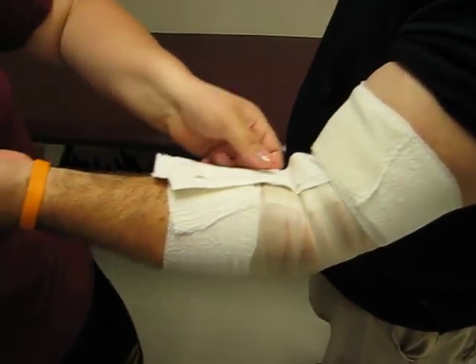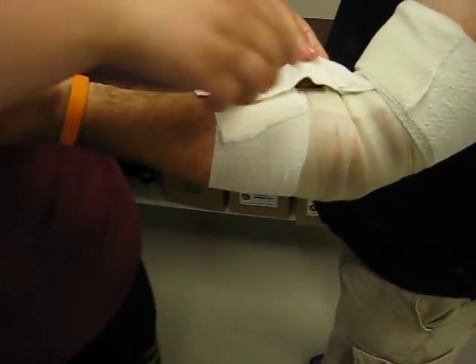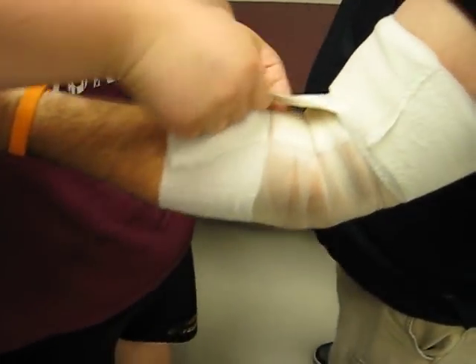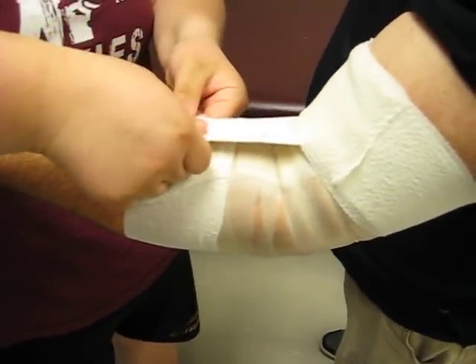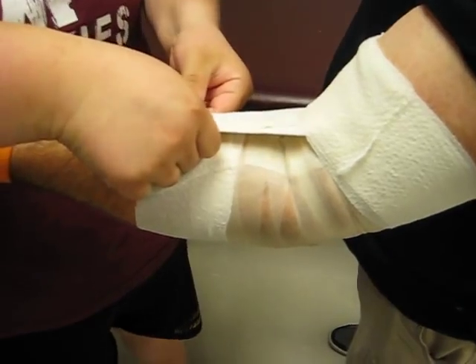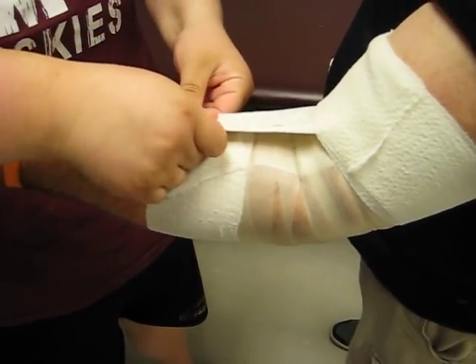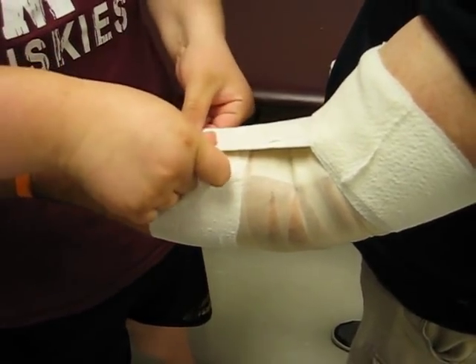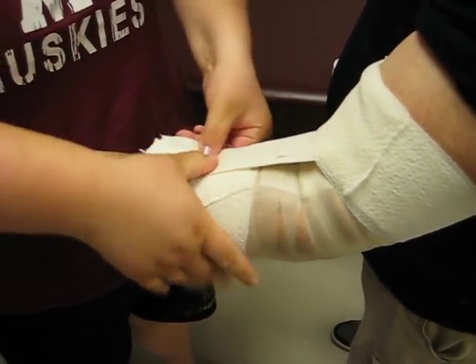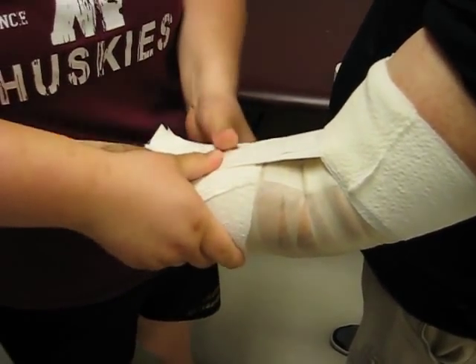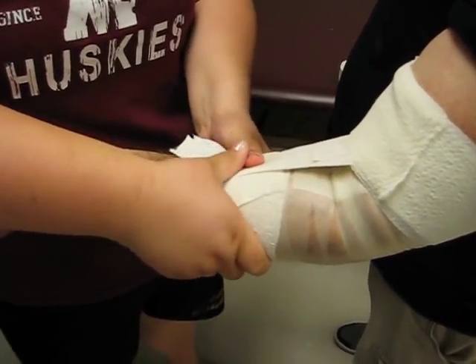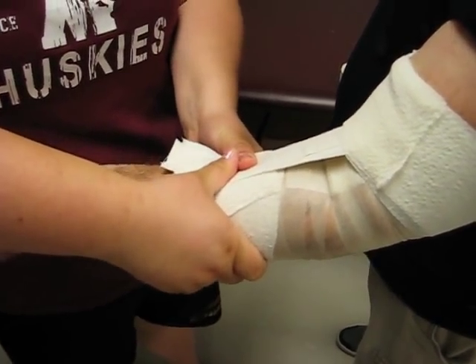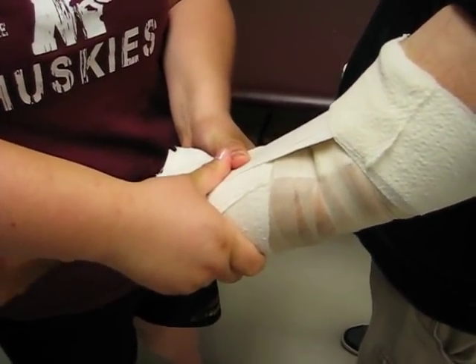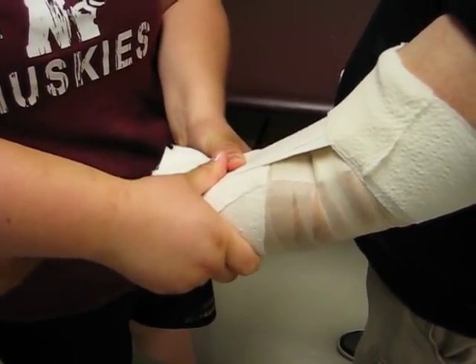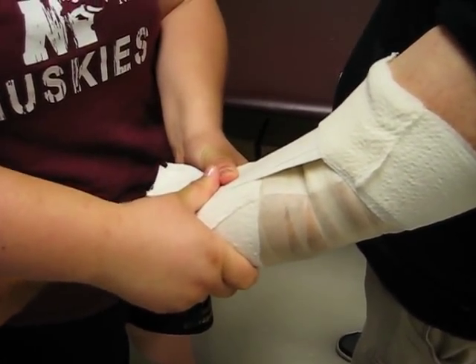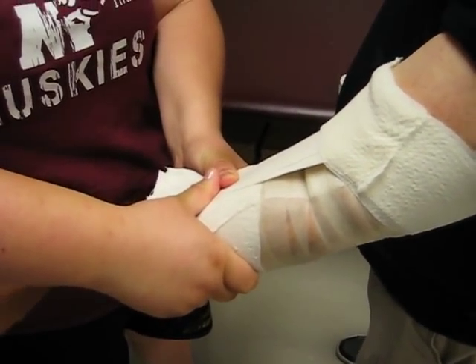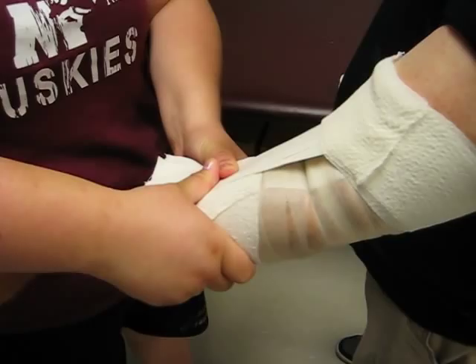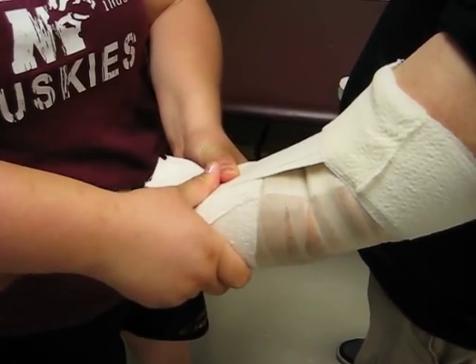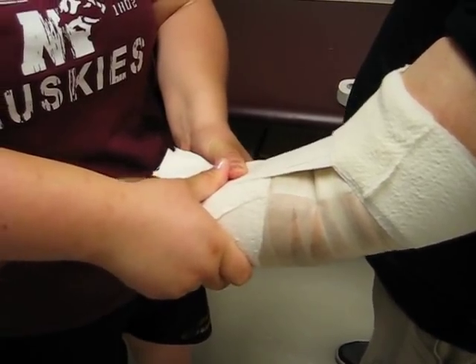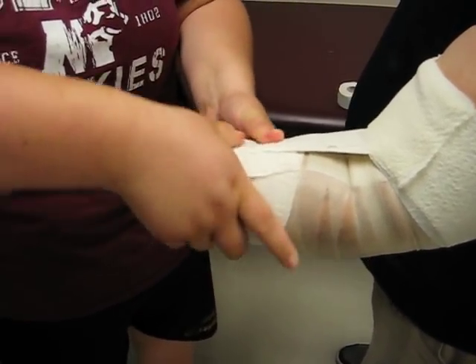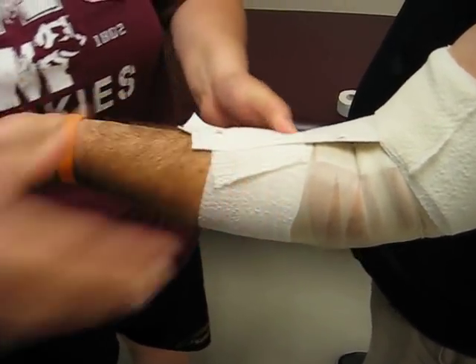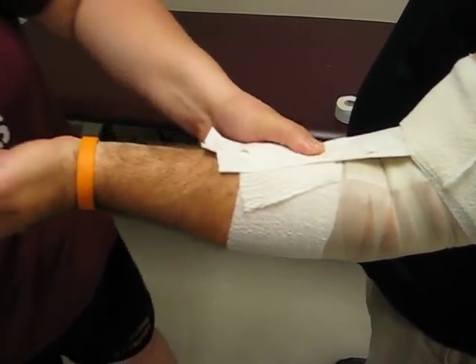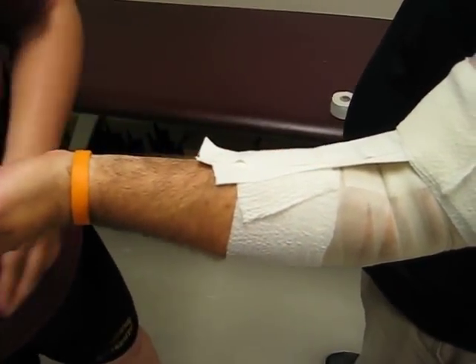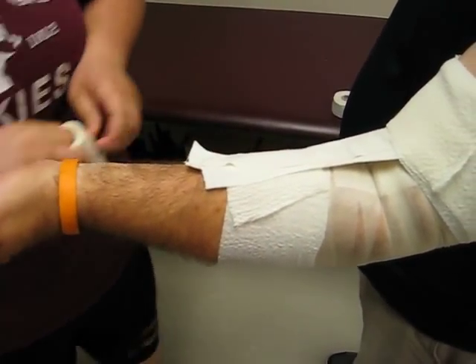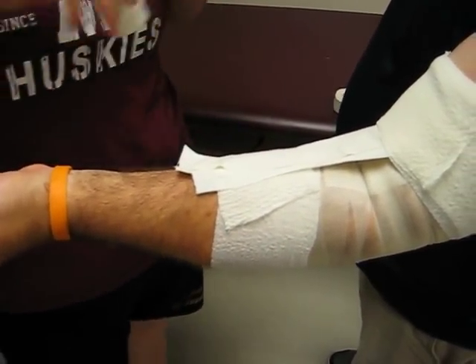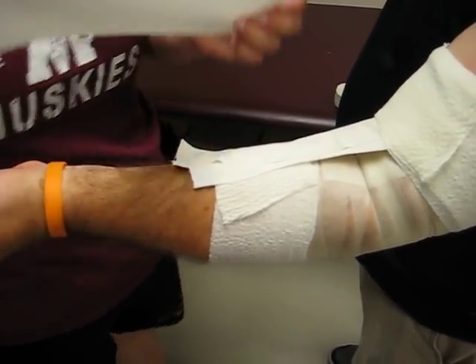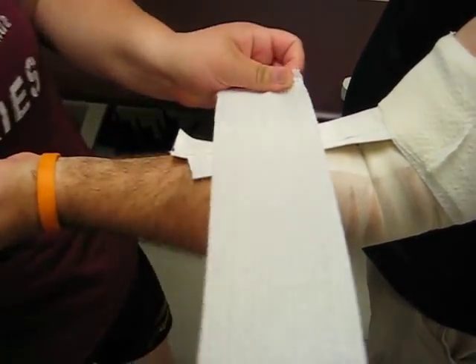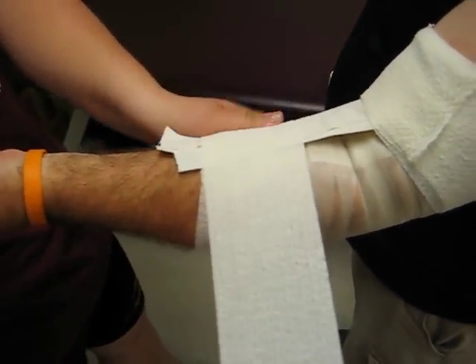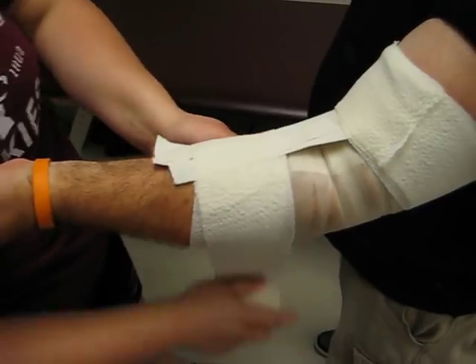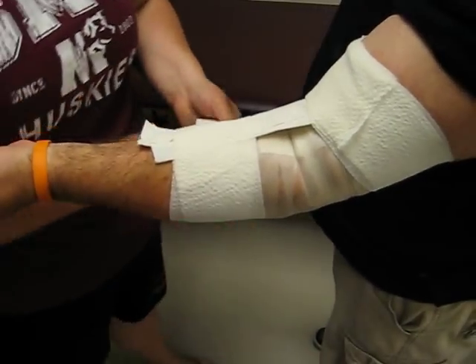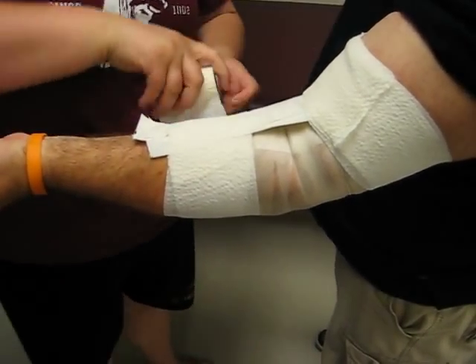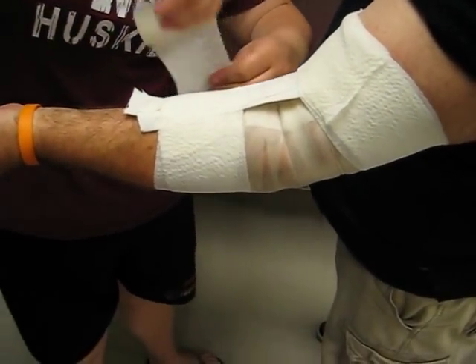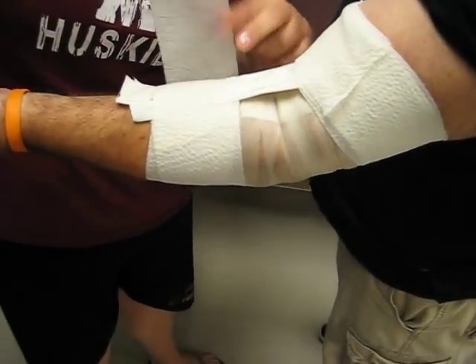And now I'm going to pull the fan so it's tight. And I'm going to ask him to try and extend his arm. Does that hold you out of the painful range? Yep. And then I'm going to close this one in again. Make a fist for me.